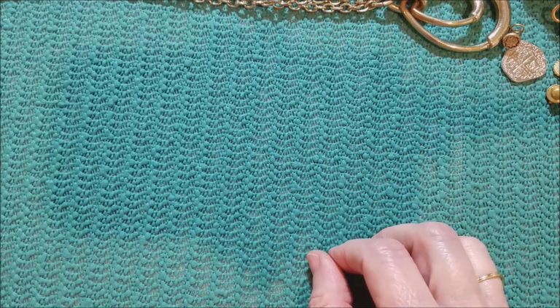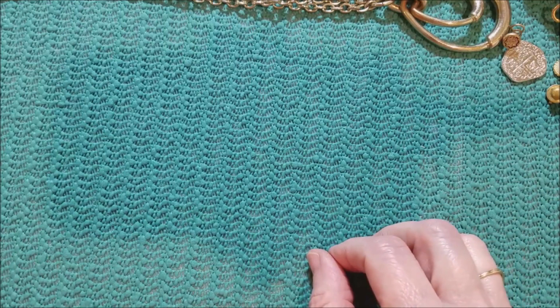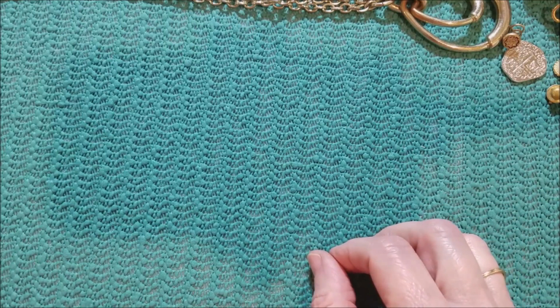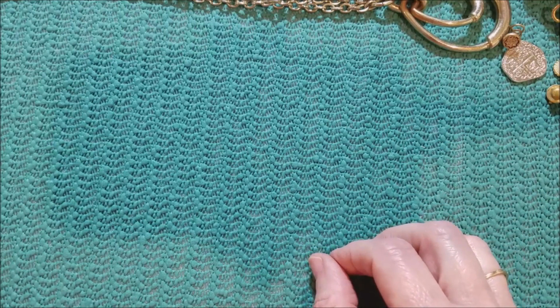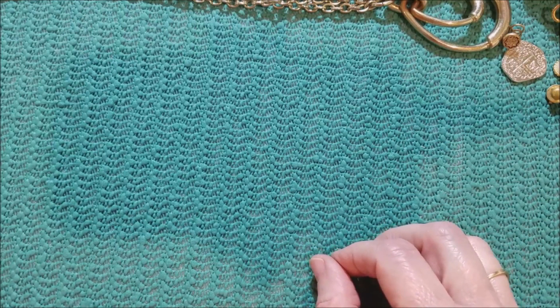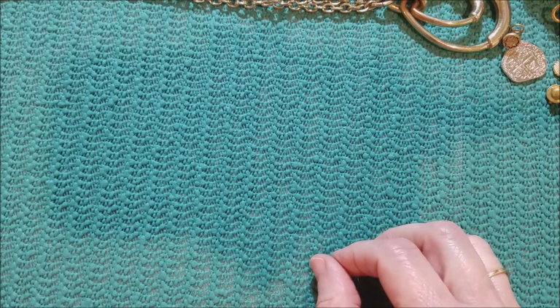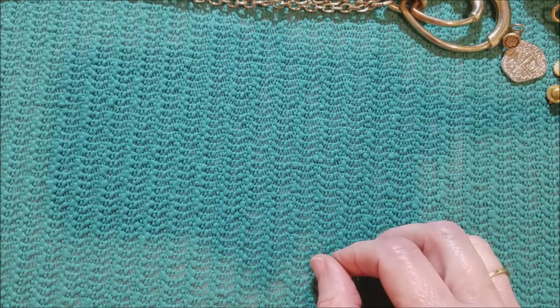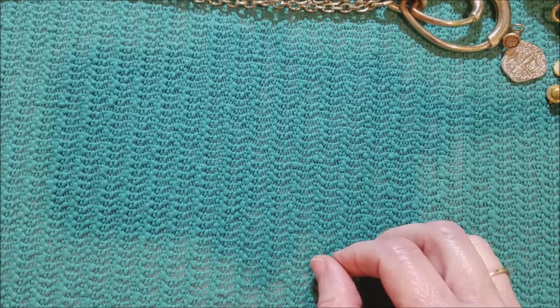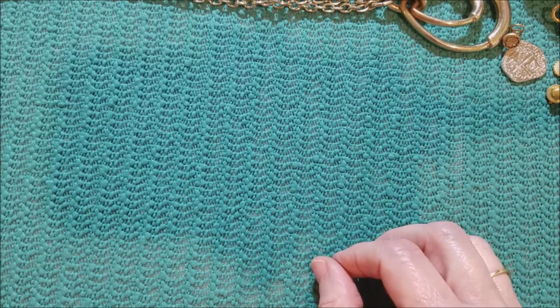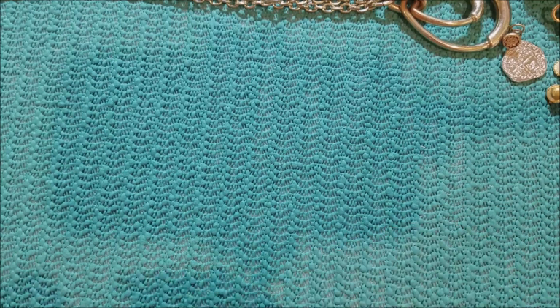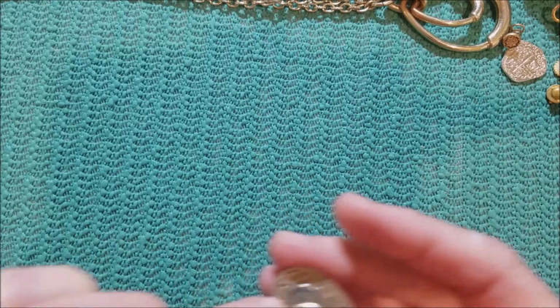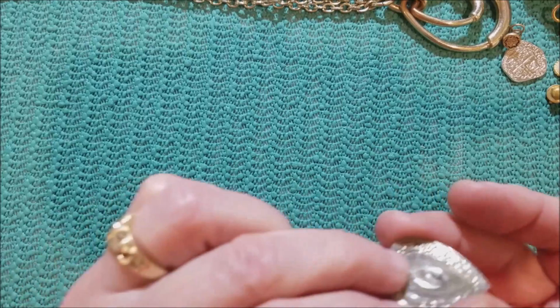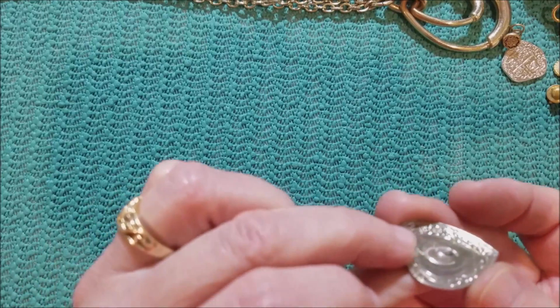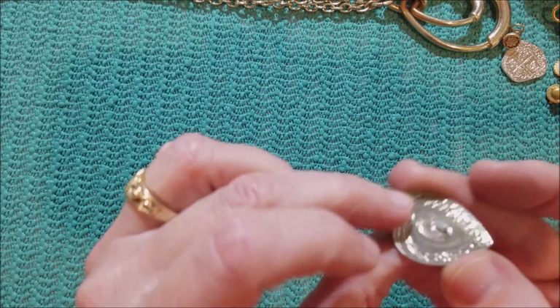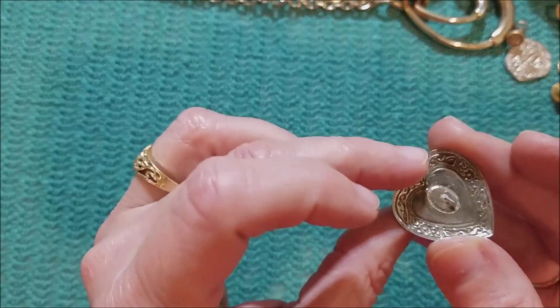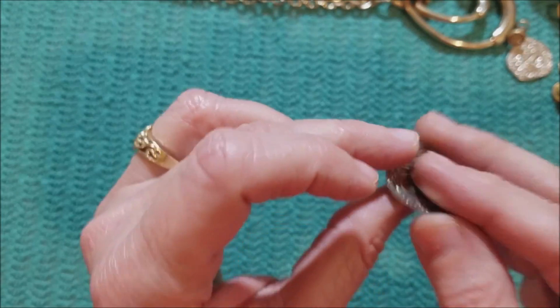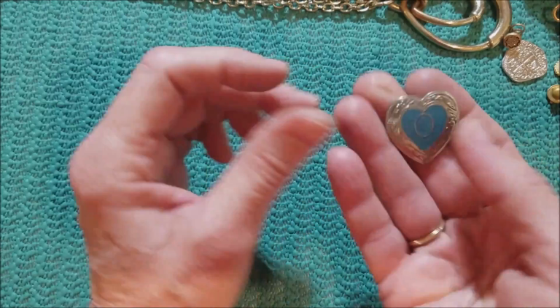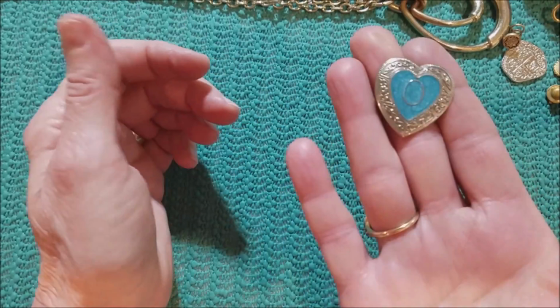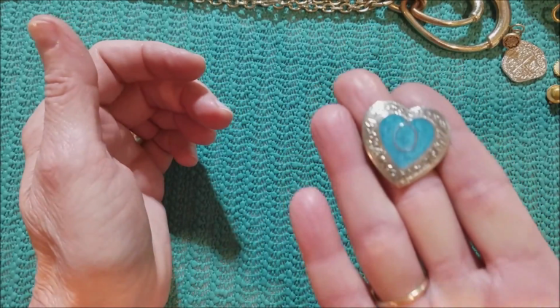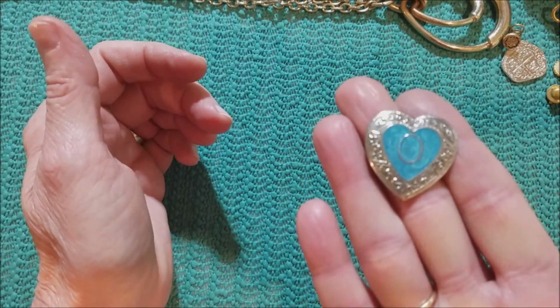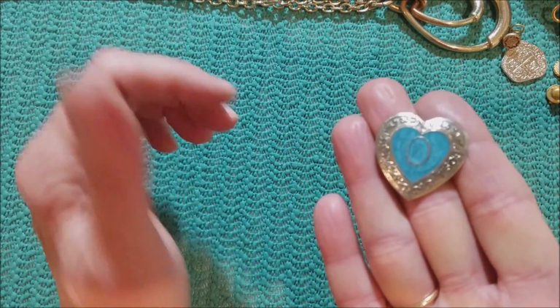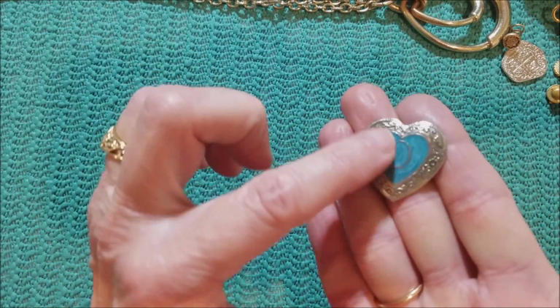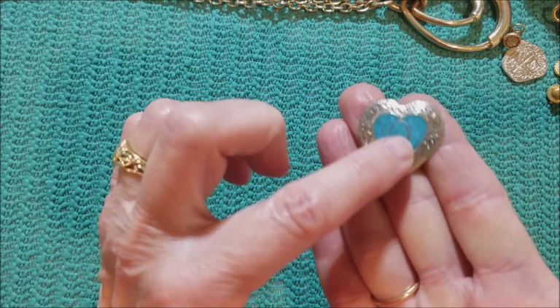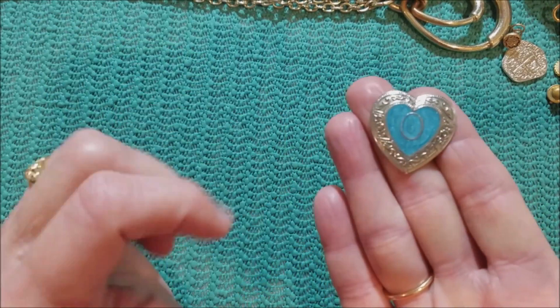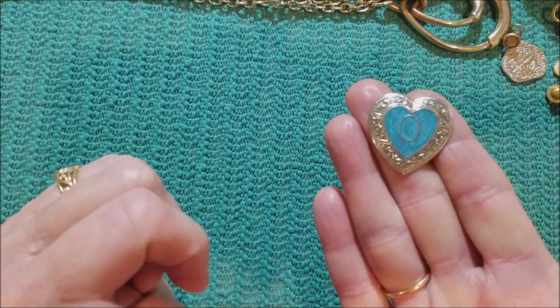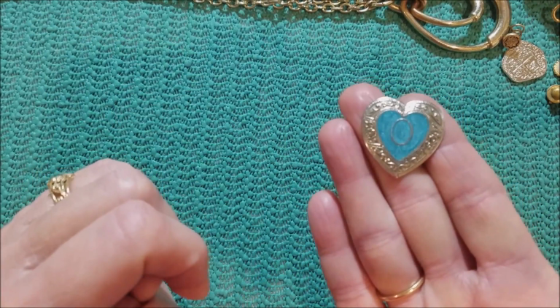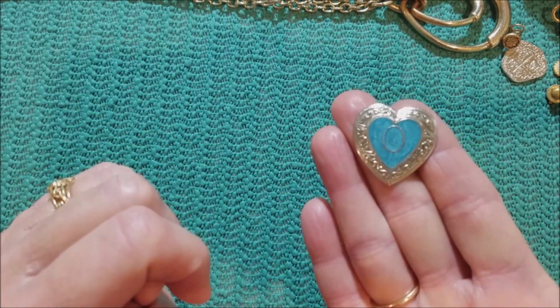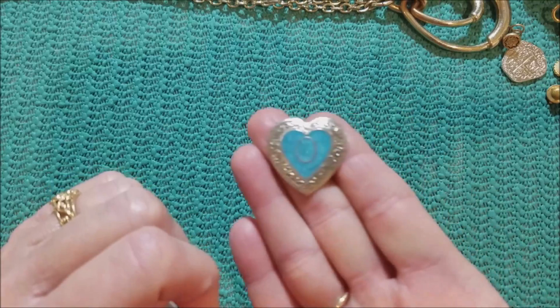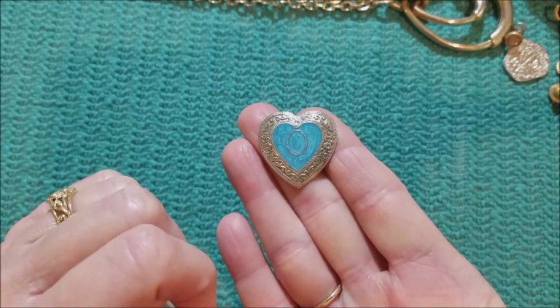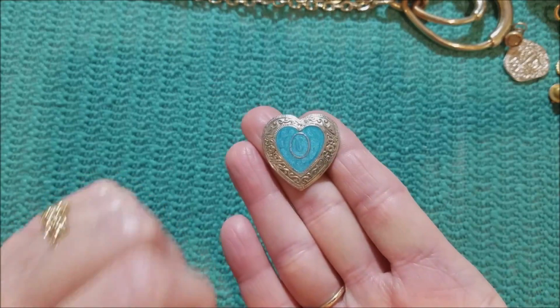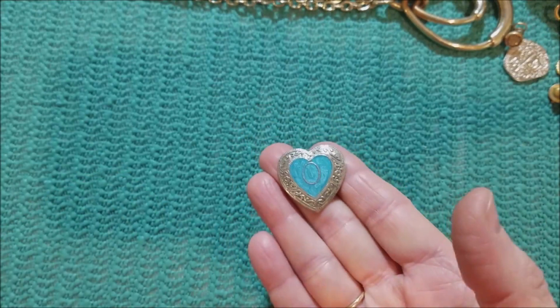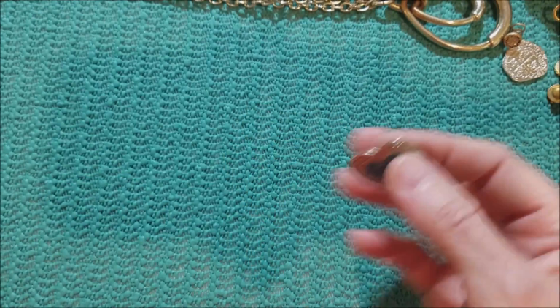We've got a bunch of earring parts — earring backs. I think this may have been an earring — it's just a painted heart.